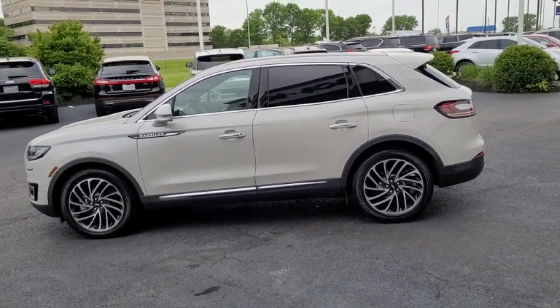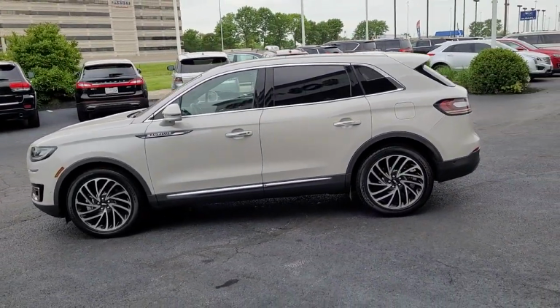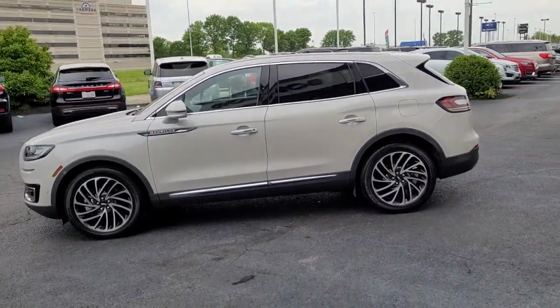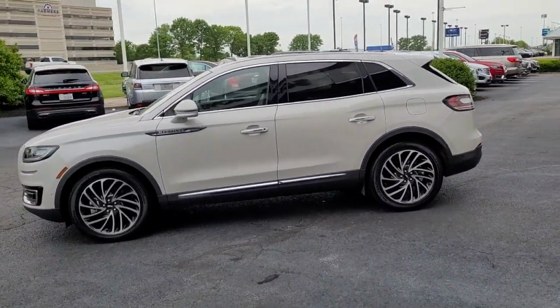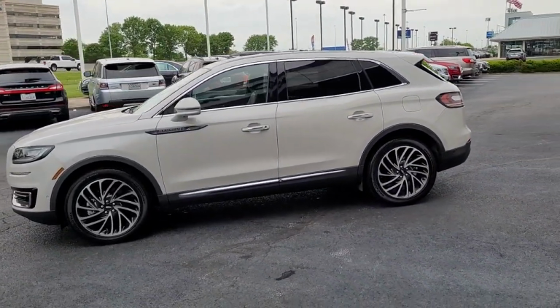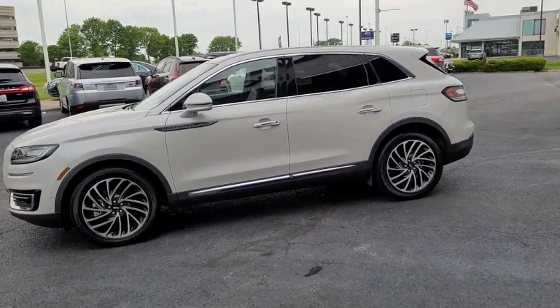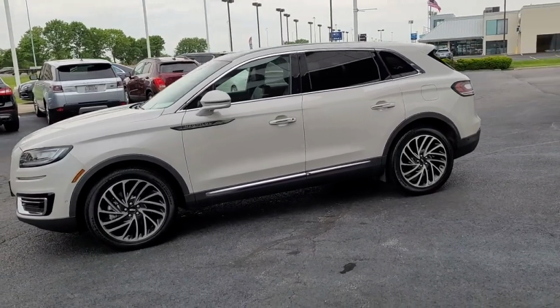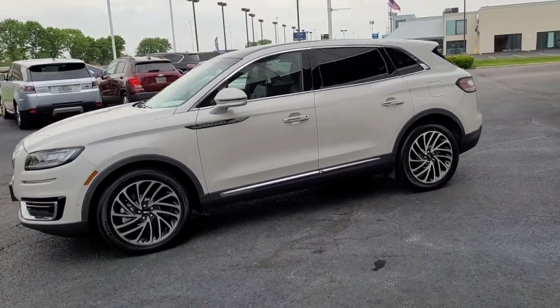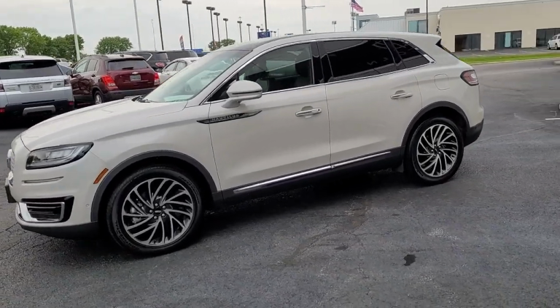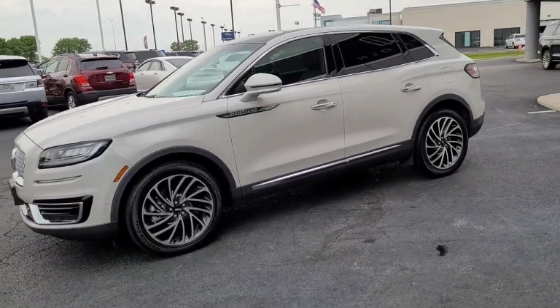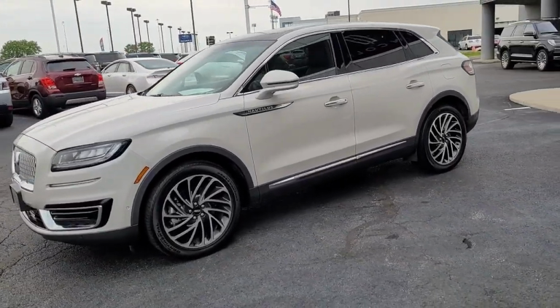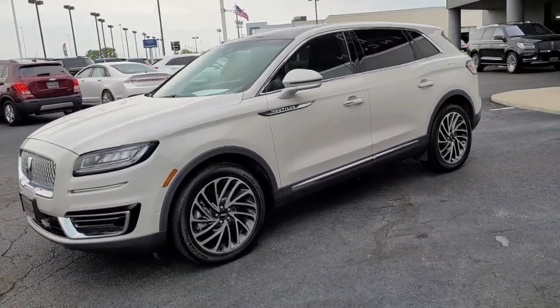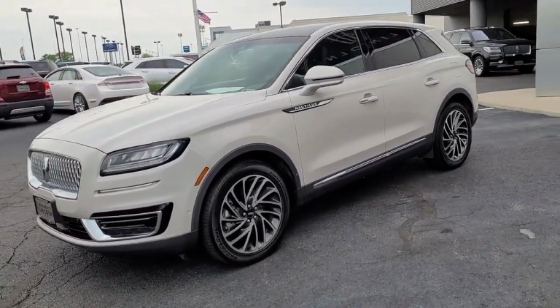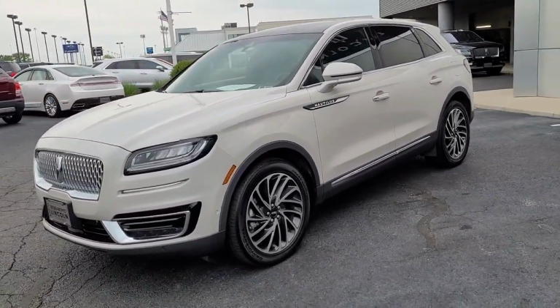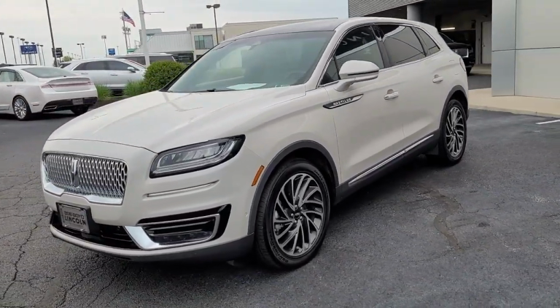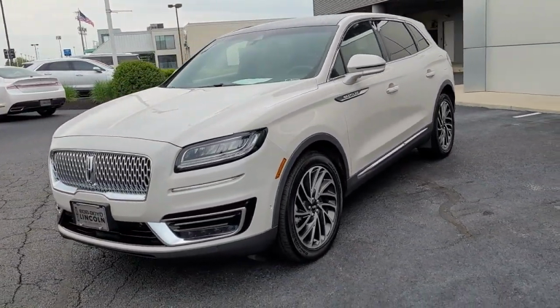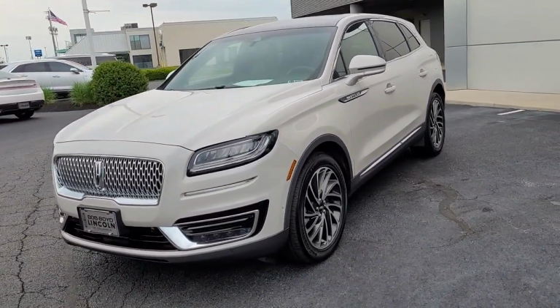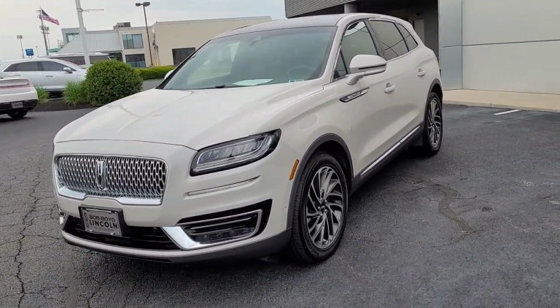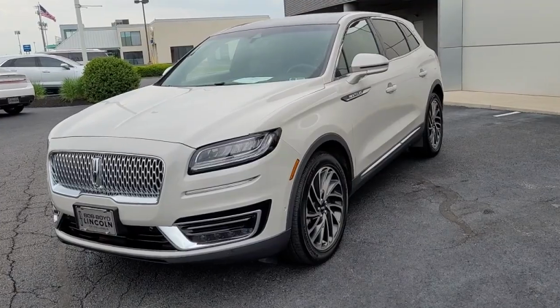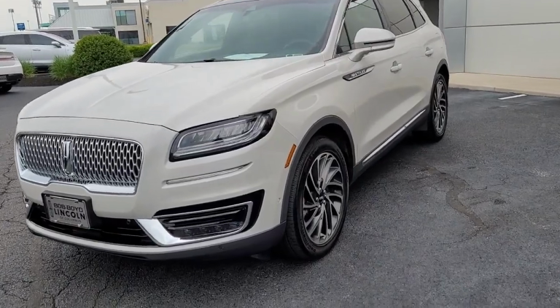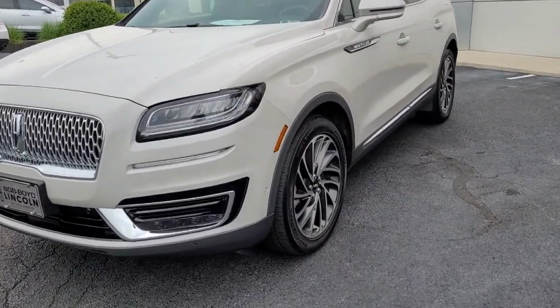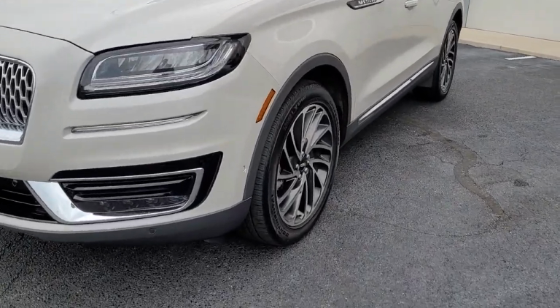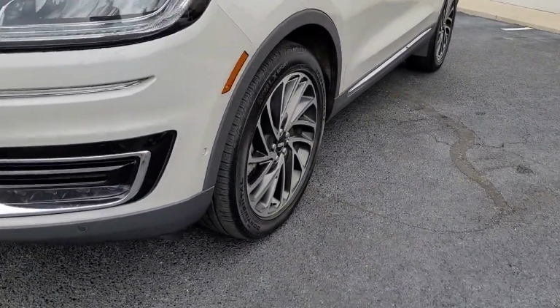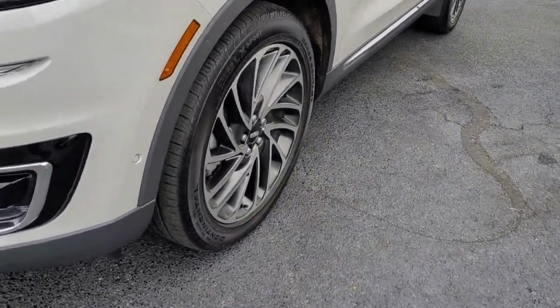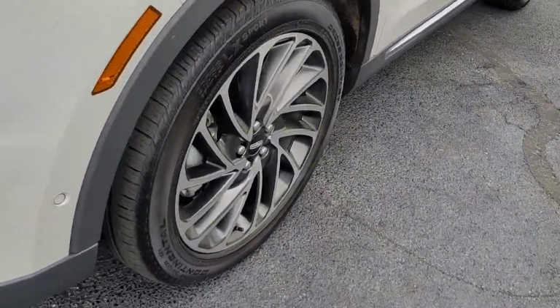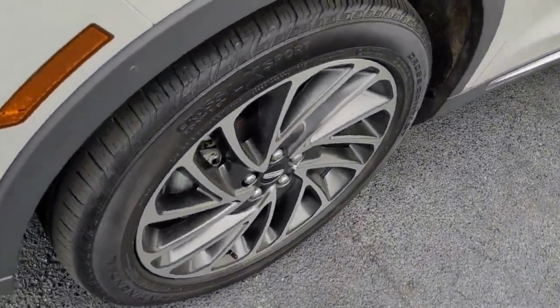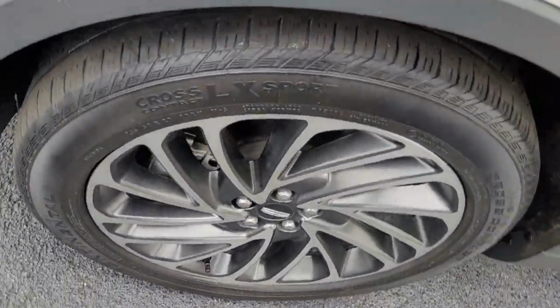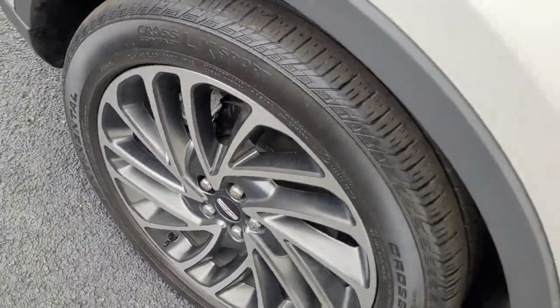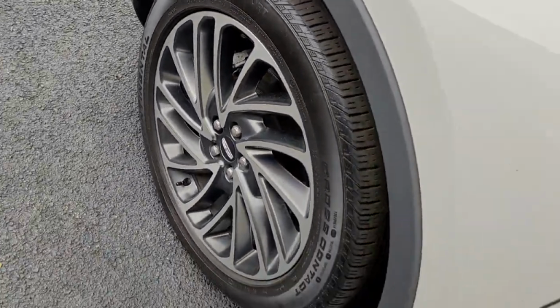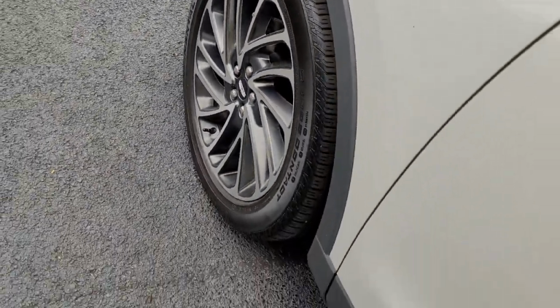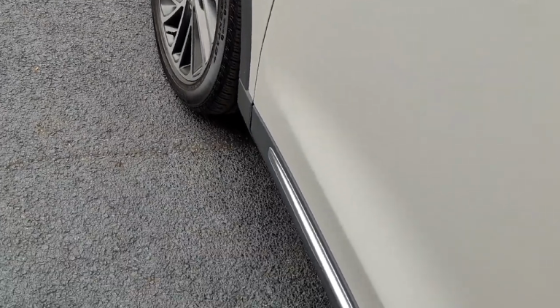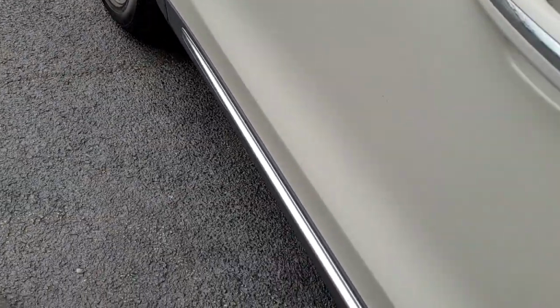Panoramic roof, all-wheel drive, hands-free liftgate, navigation system, sun moonroof, keyless entry, woodgrain interior trim, power passenger seat, keyless start, and power liftgate.